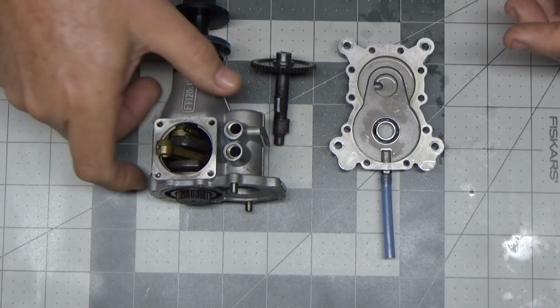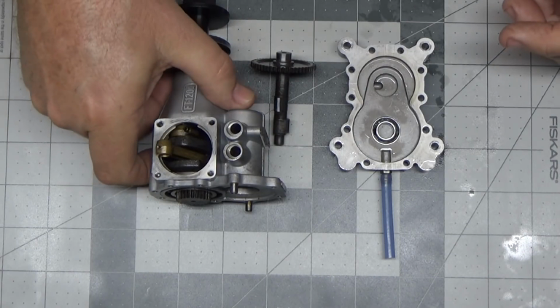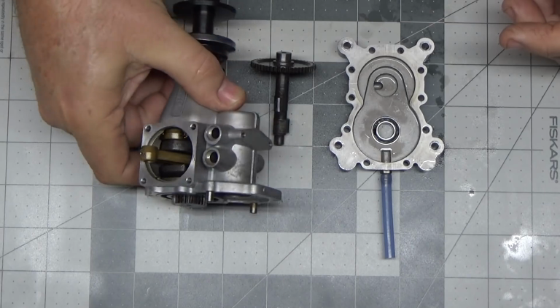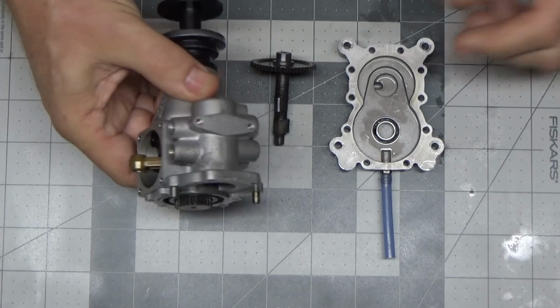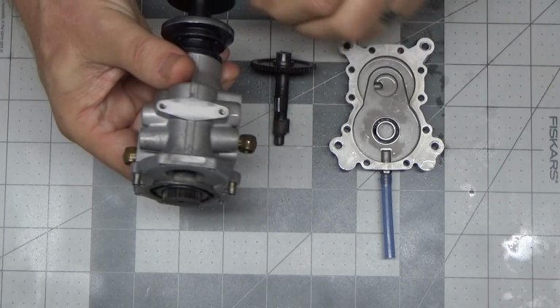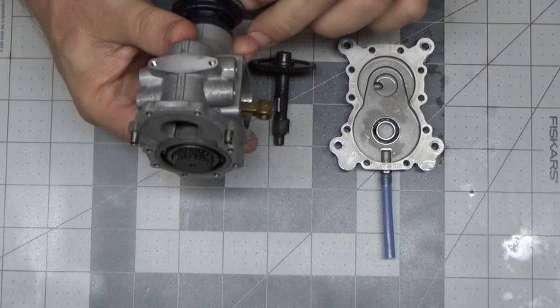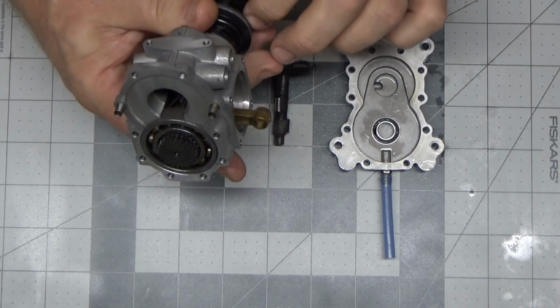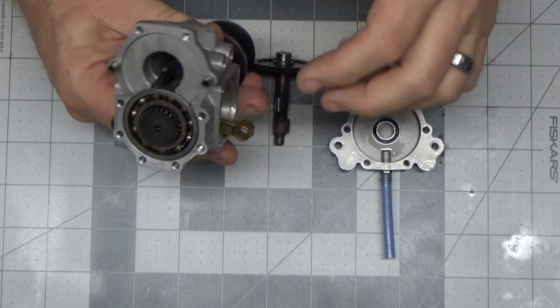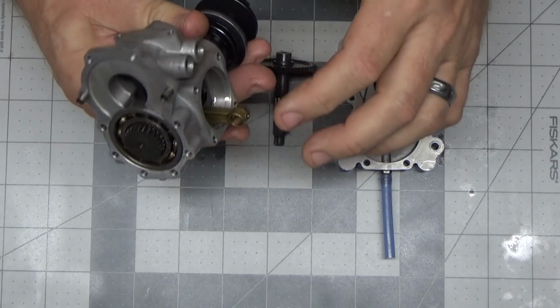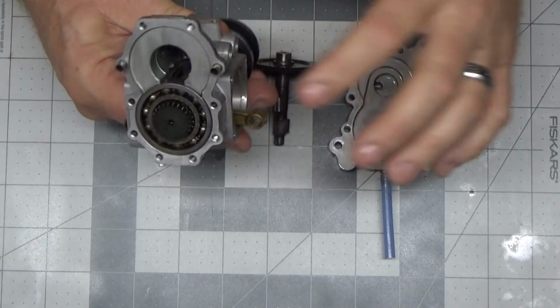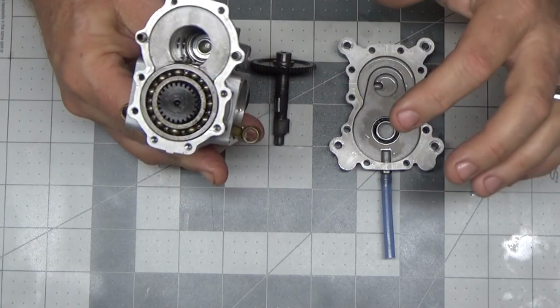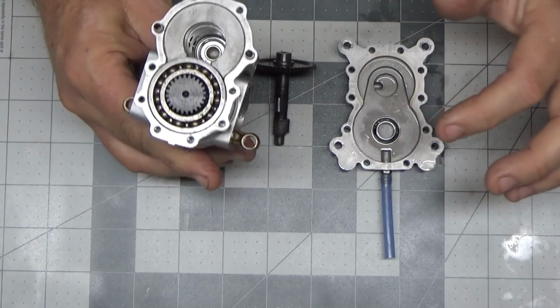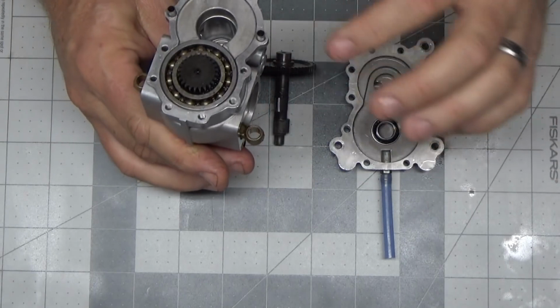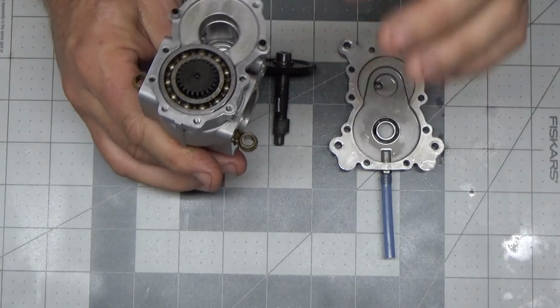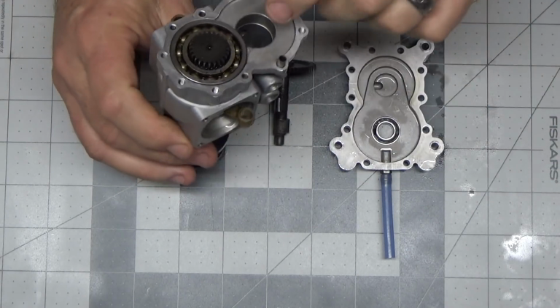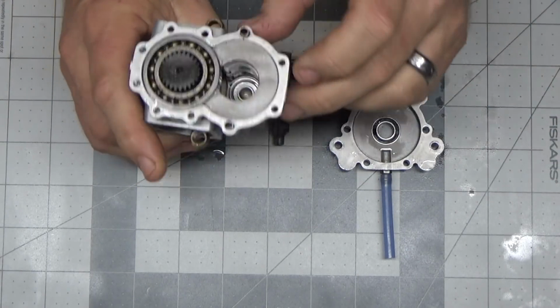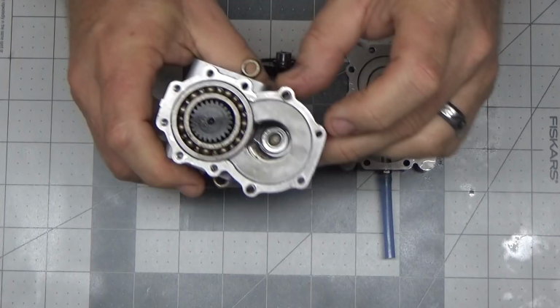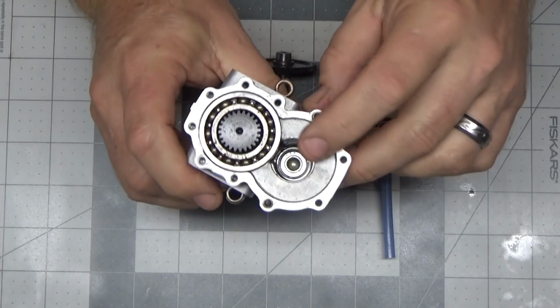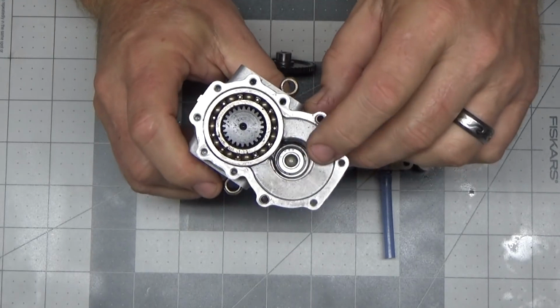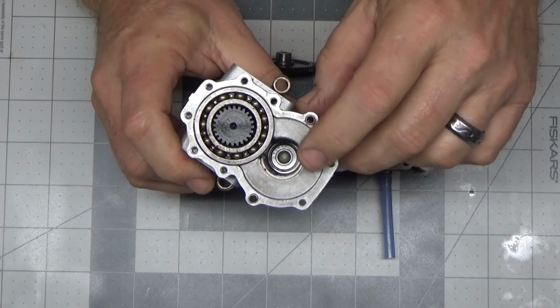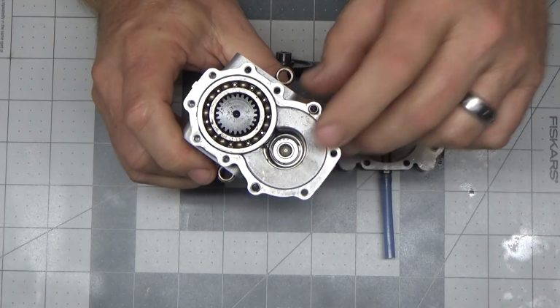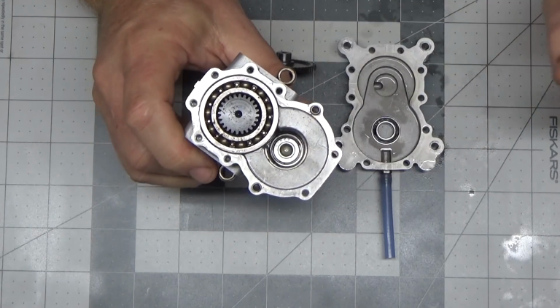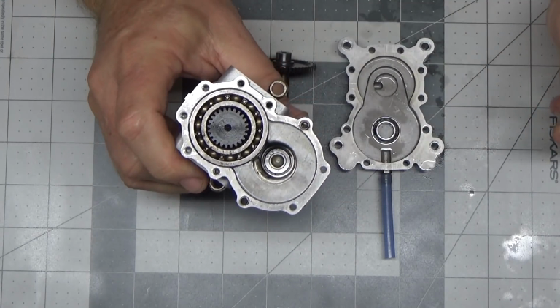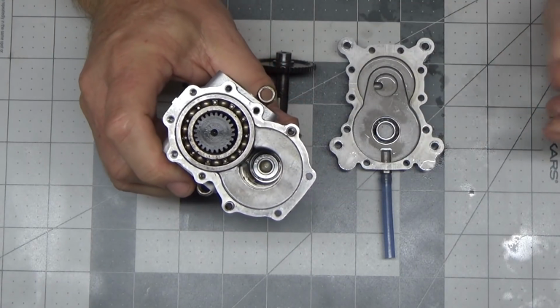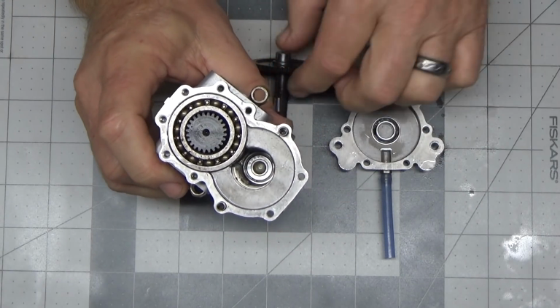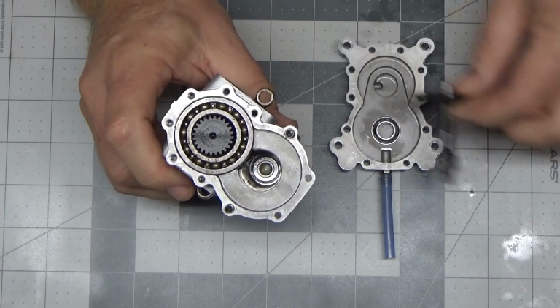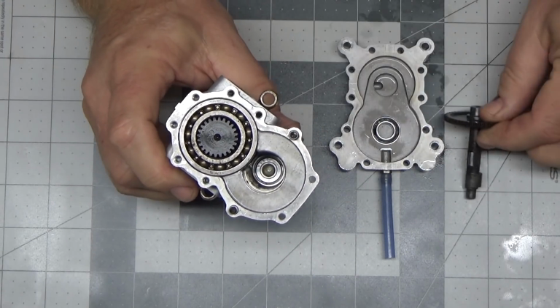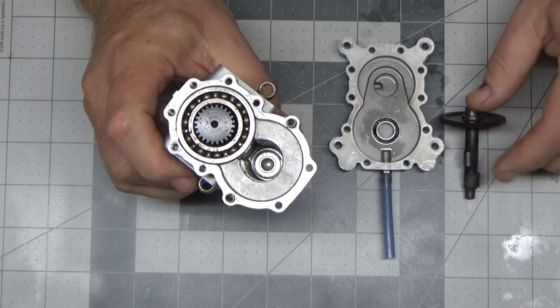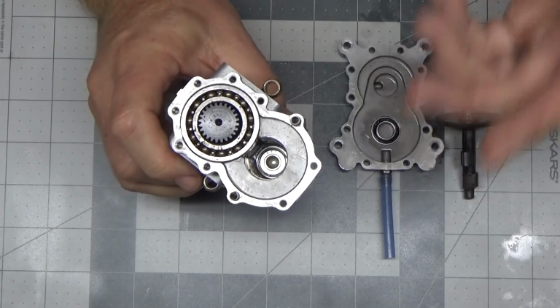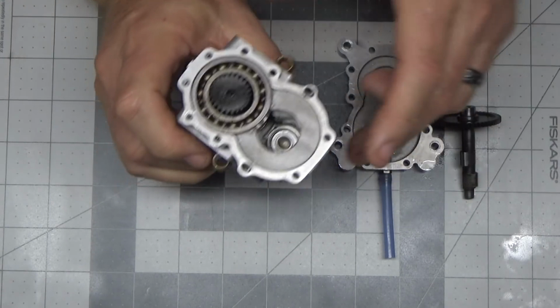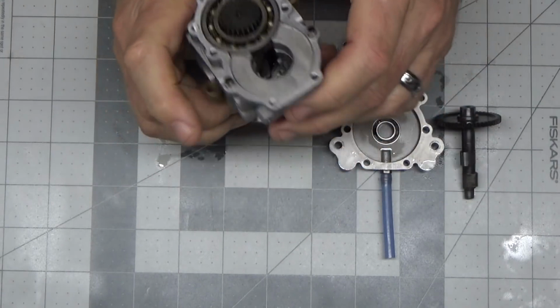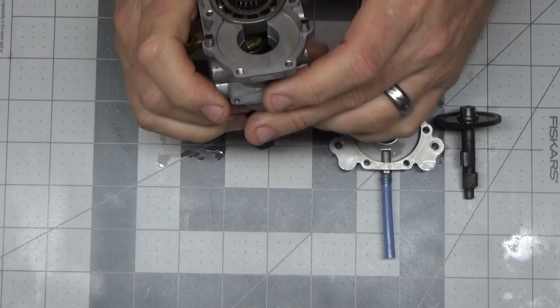So when I left off last time, I had put the connecting rods on here and I was waiting for the bearing that goes in here. Well, that bearing arrived and as you can see I've installed it.